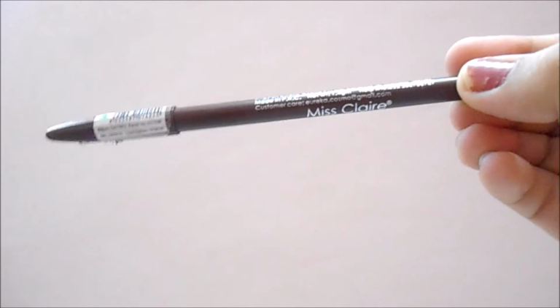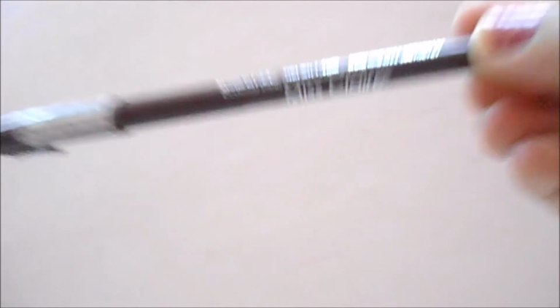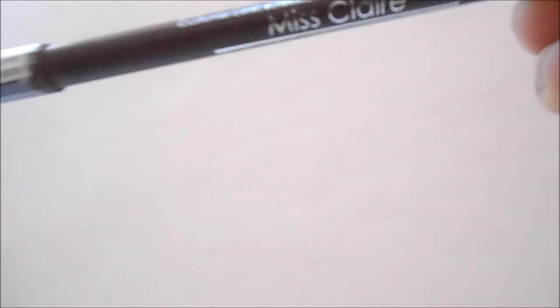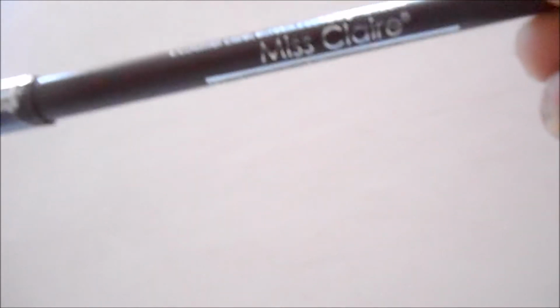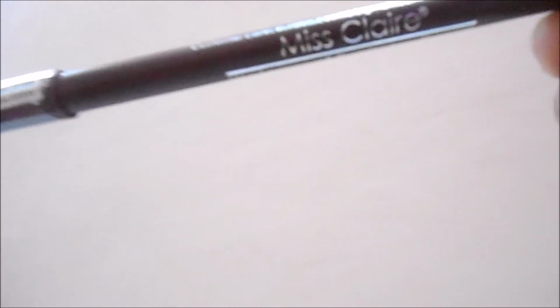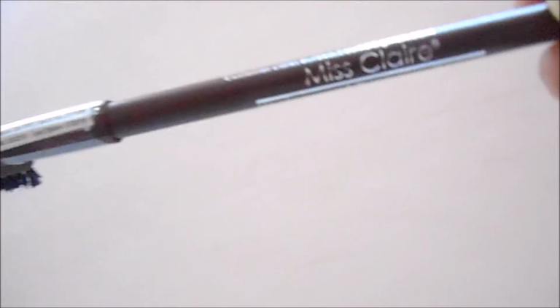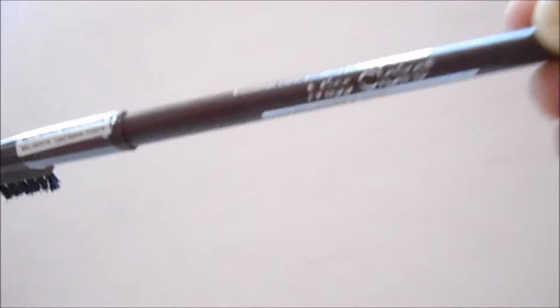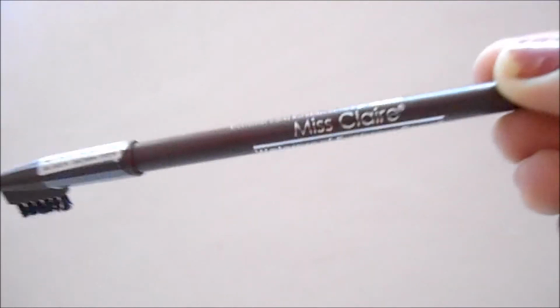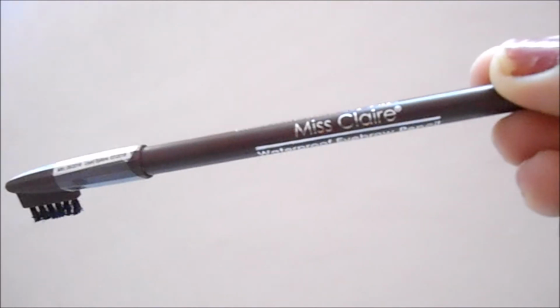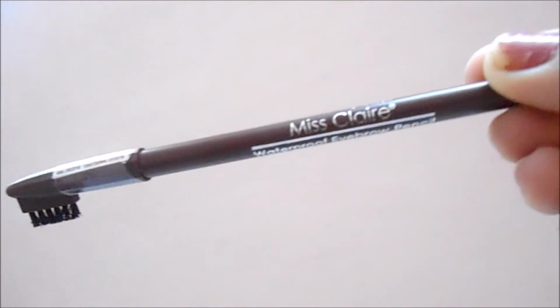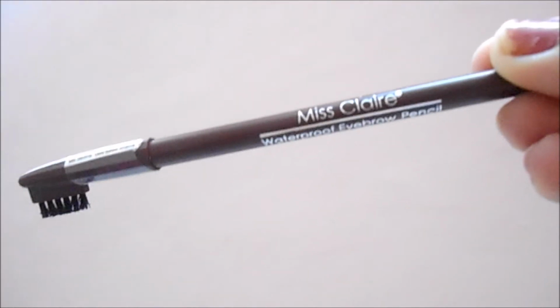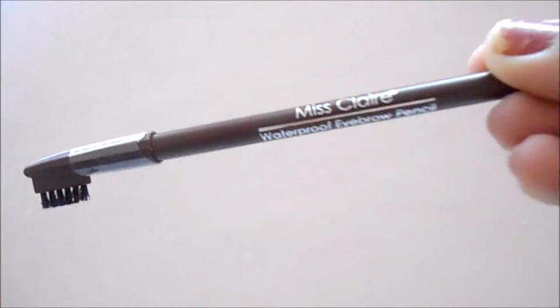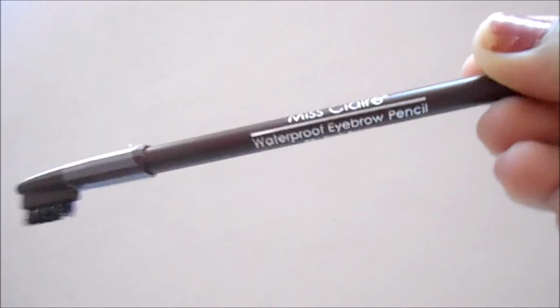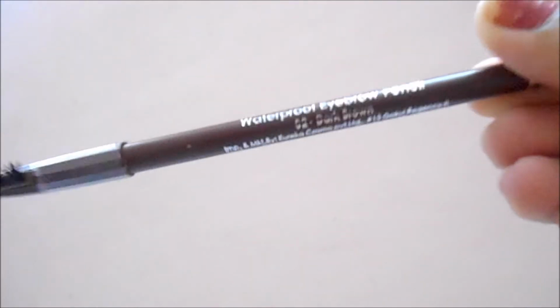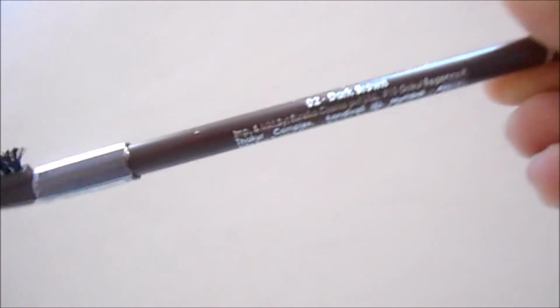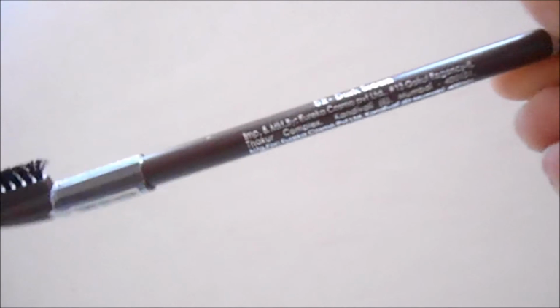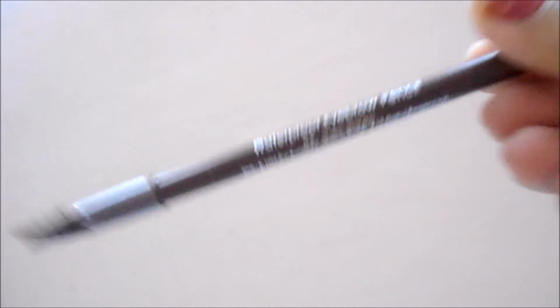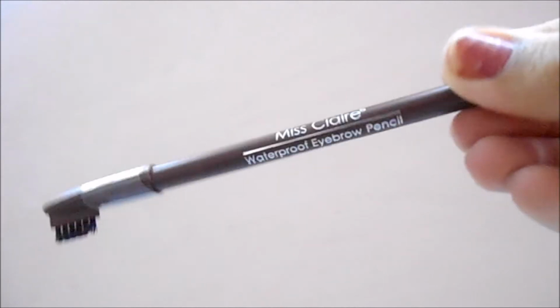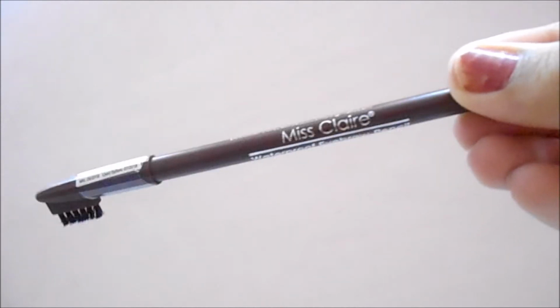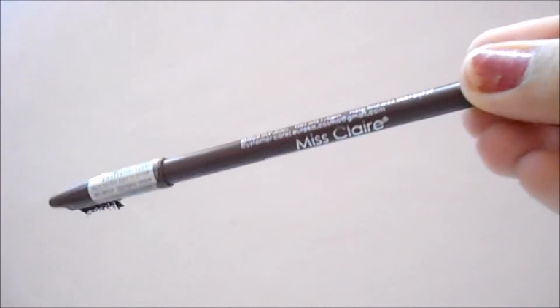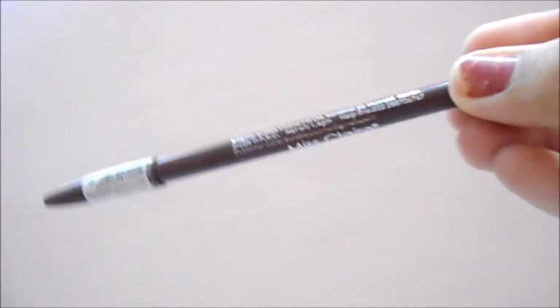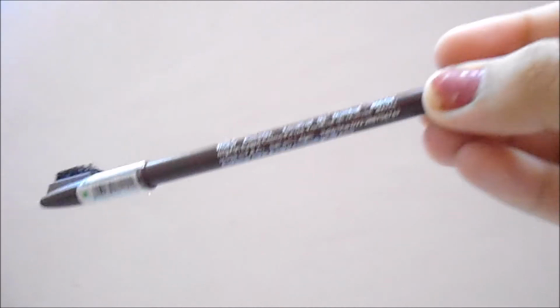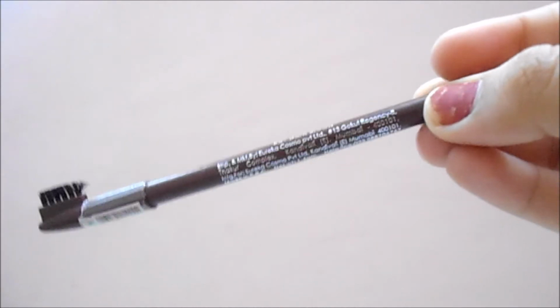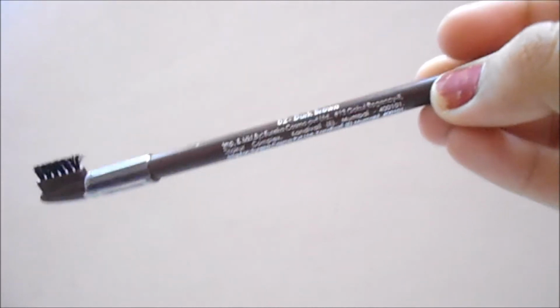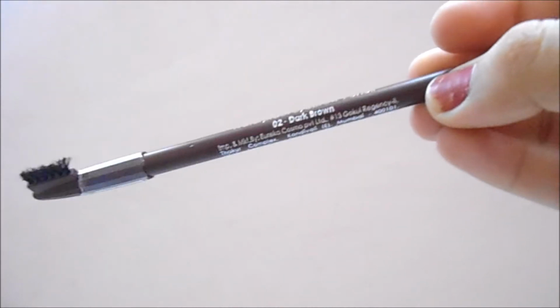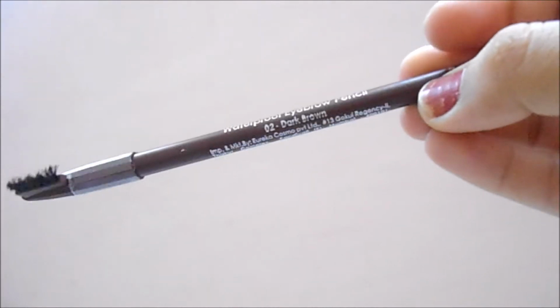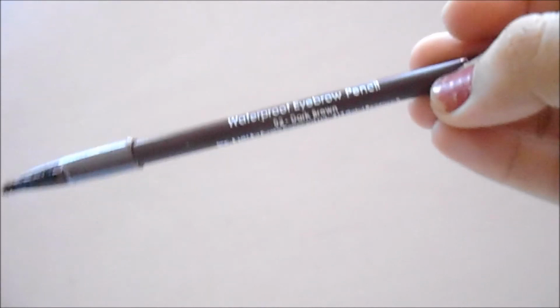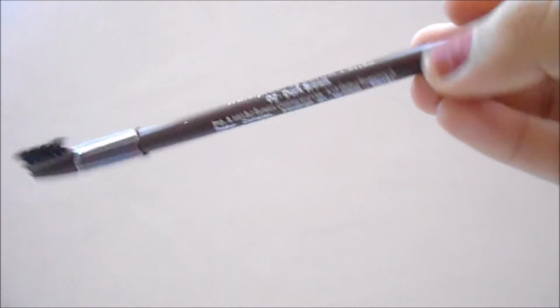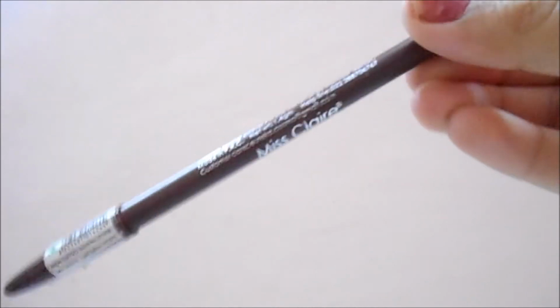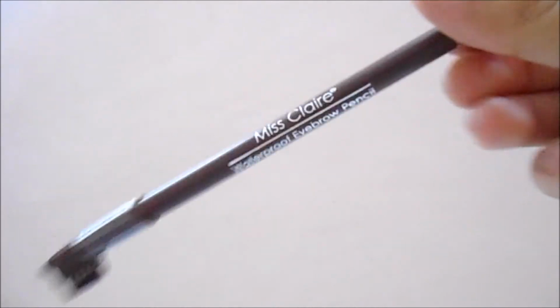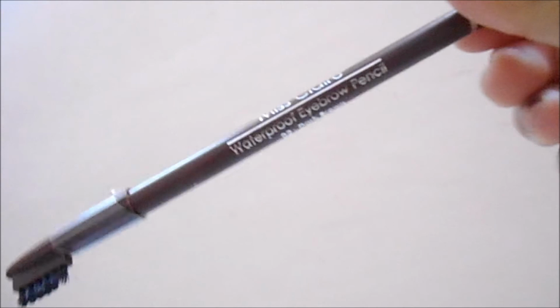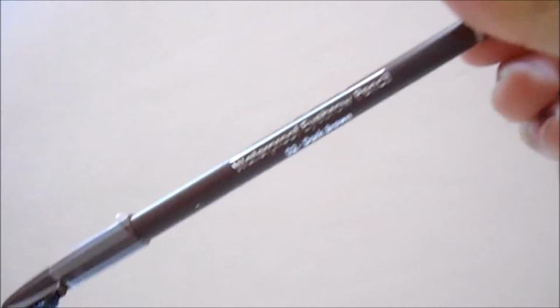I'm not a brow gel person, so I like to use eyebrow pencil every time. Today in this video, I'm going to use this Miss Claire eyebrow pencil in the color dark brown.